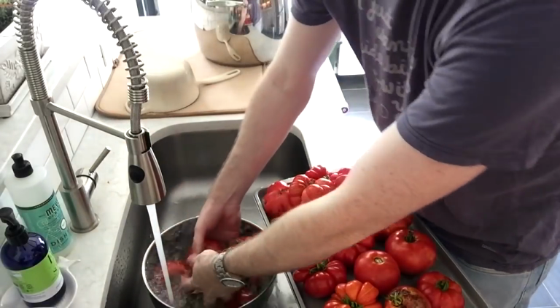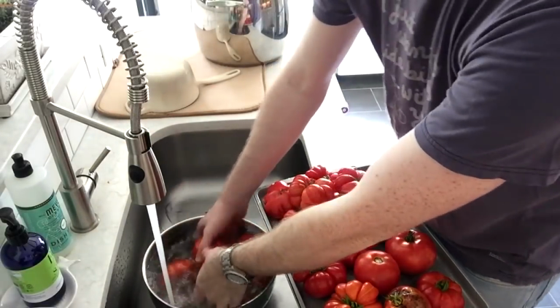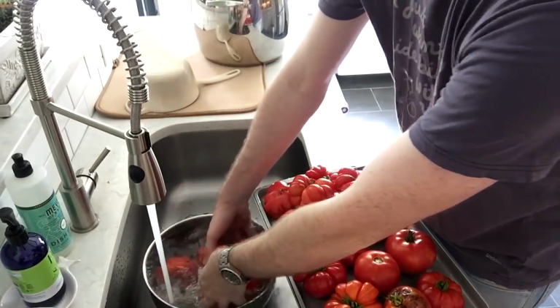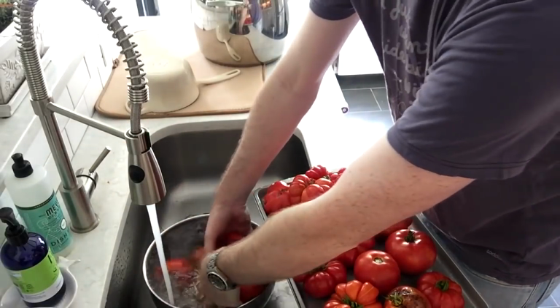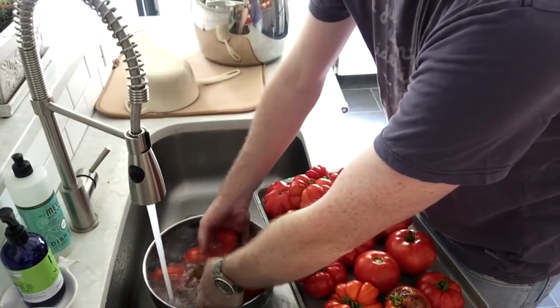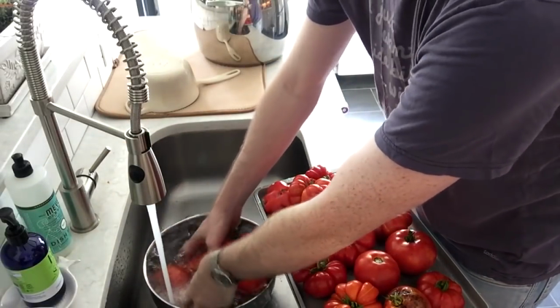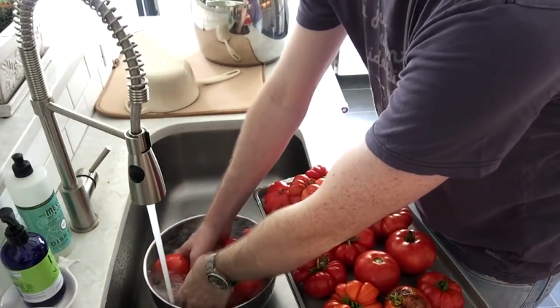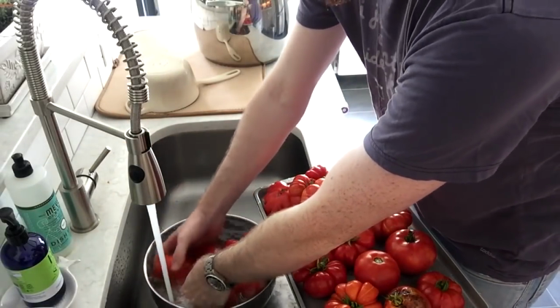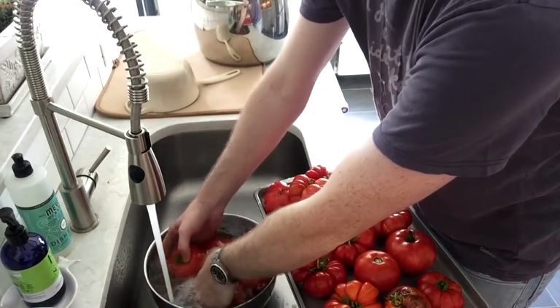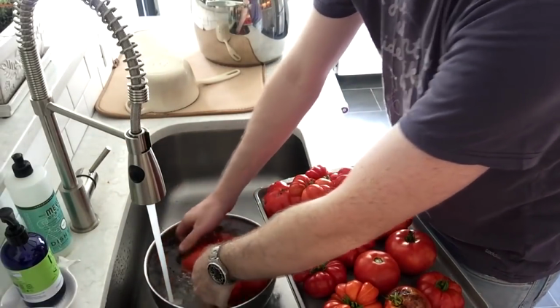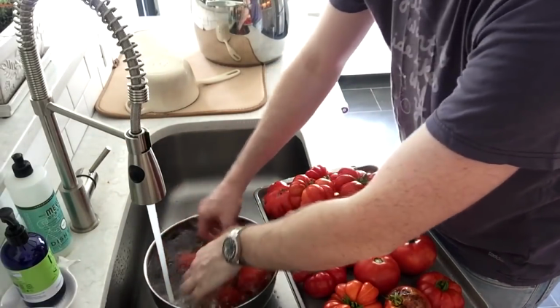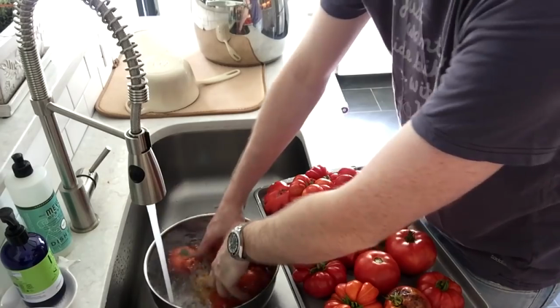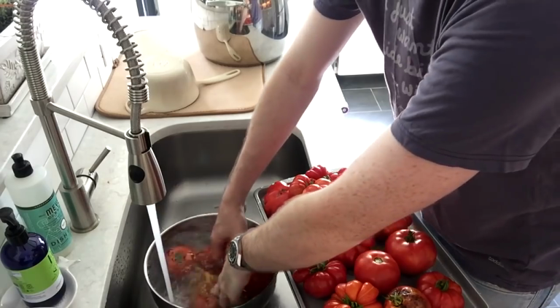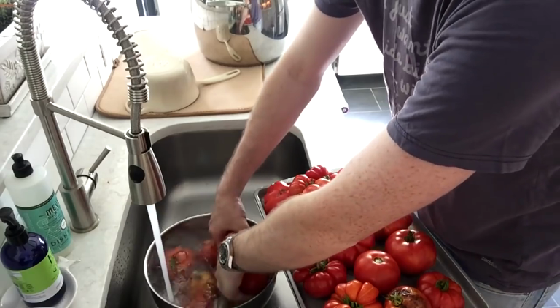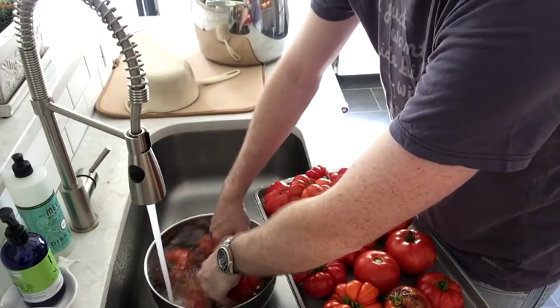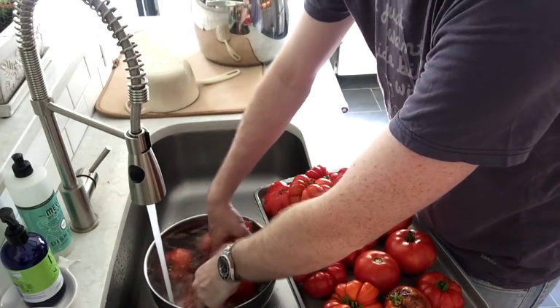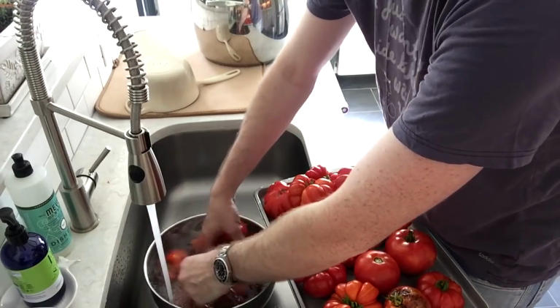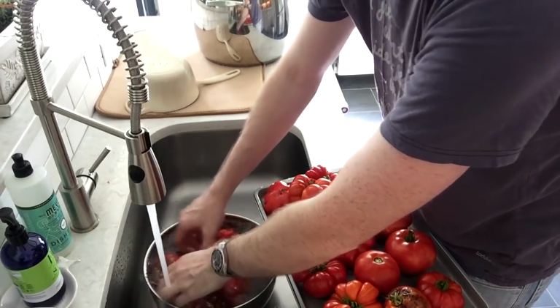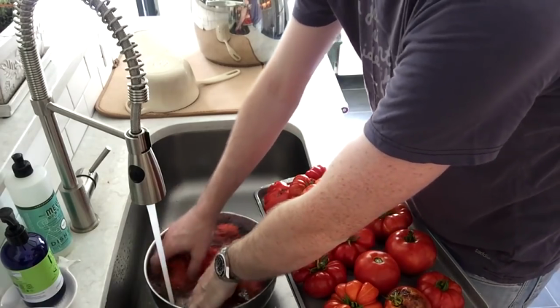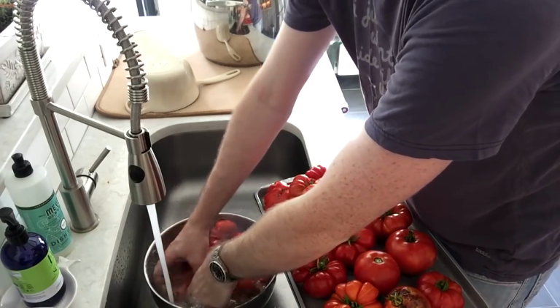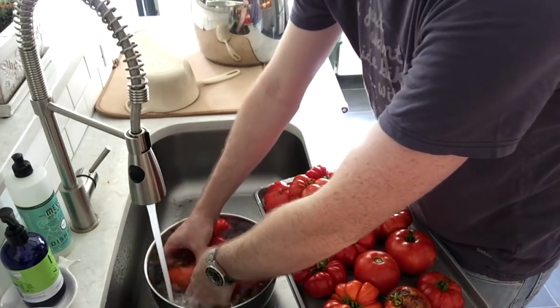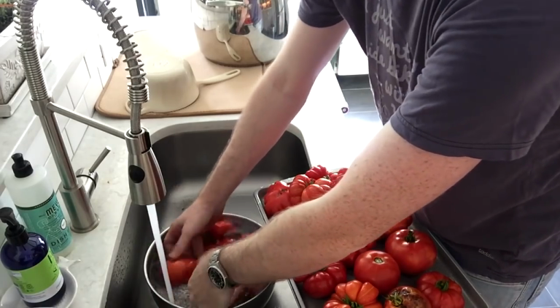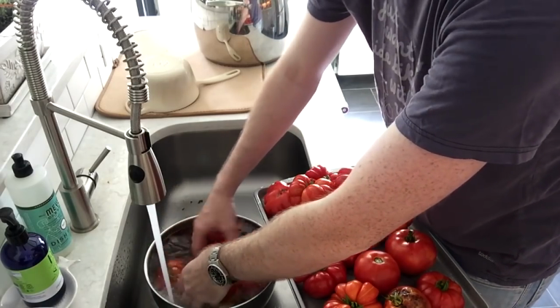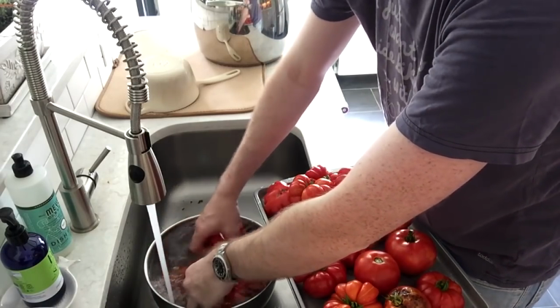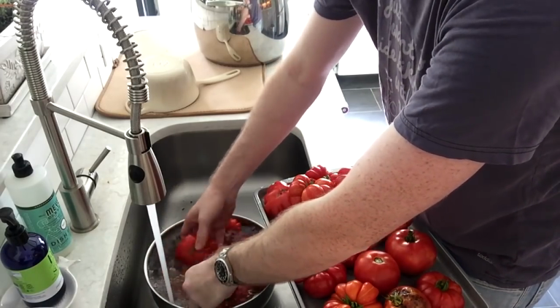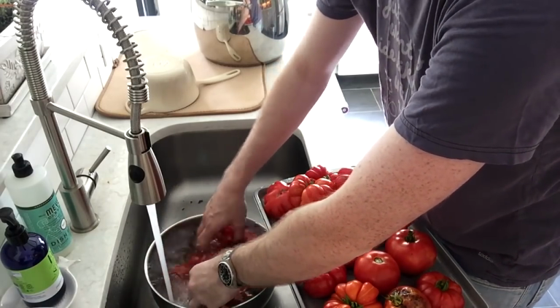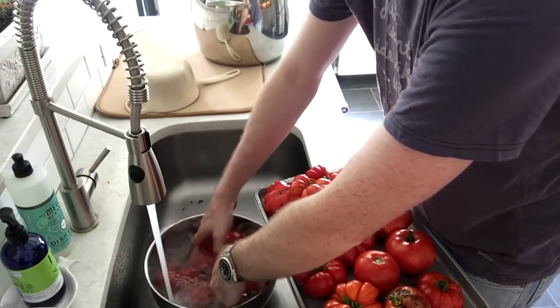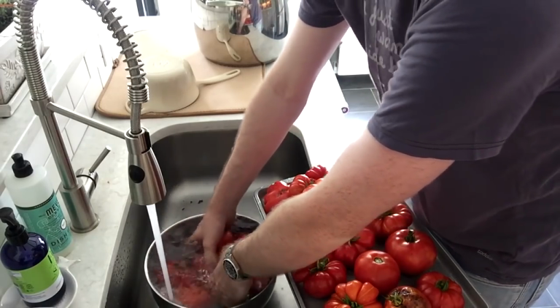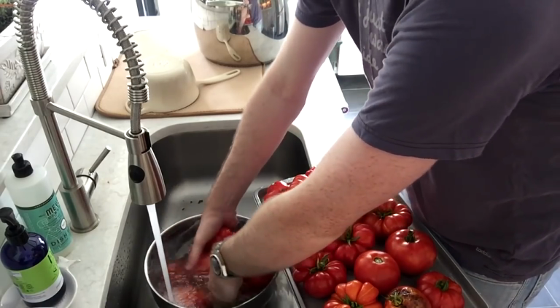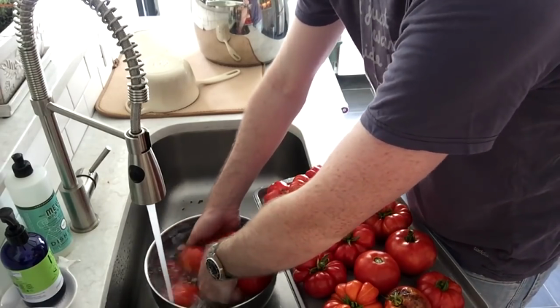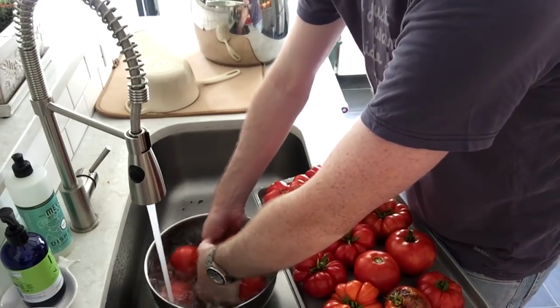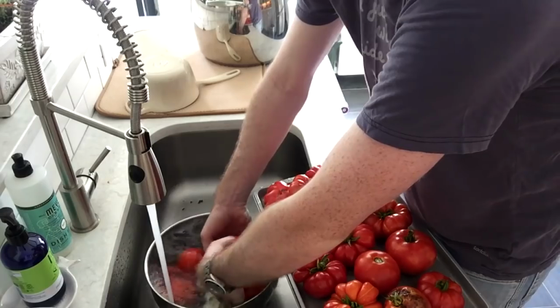One of the first things I like to do is rinse off all the tomatoes once I get them out of the garden or even after I pick them up from the store, just to make sure all the dirt and stuff is off them.